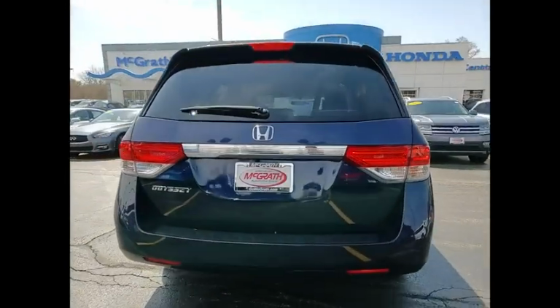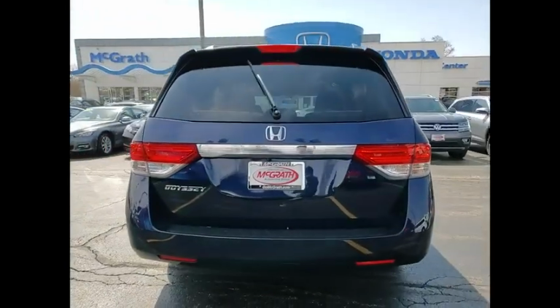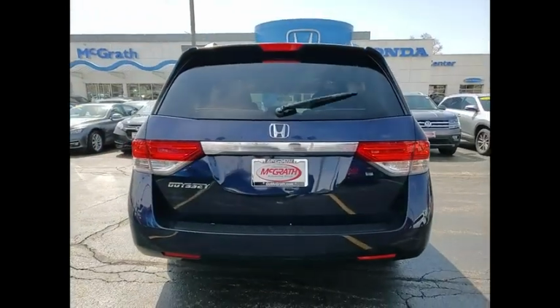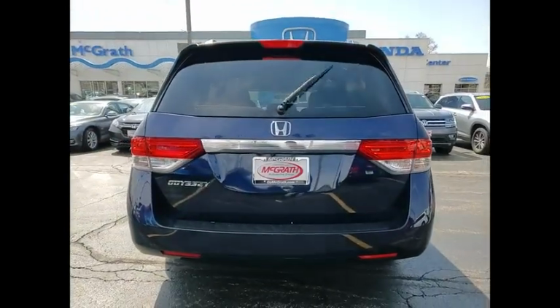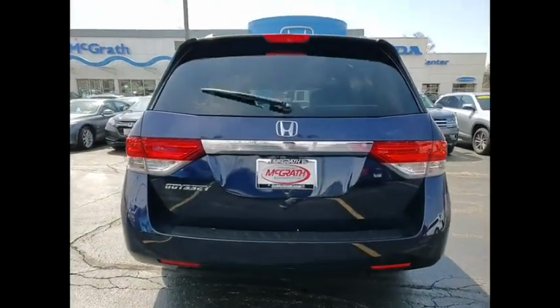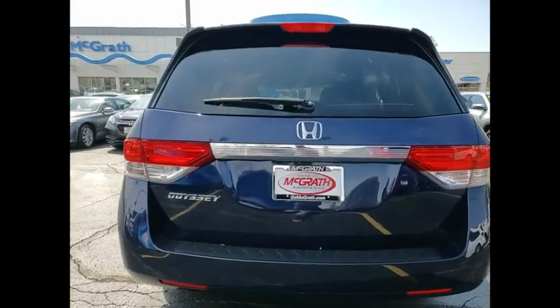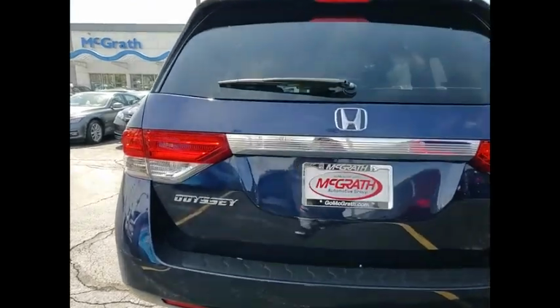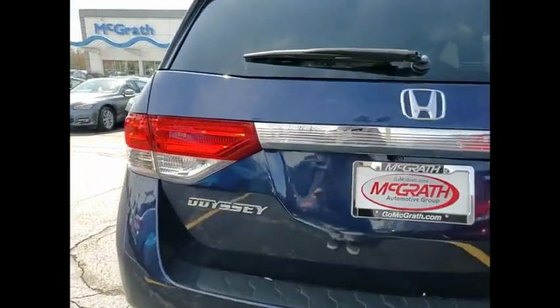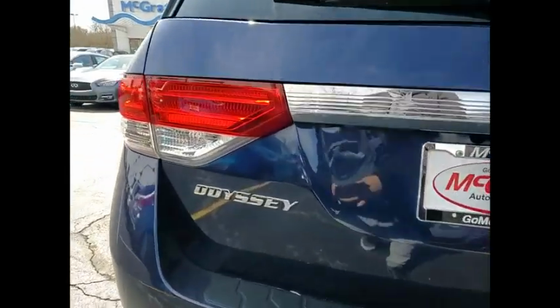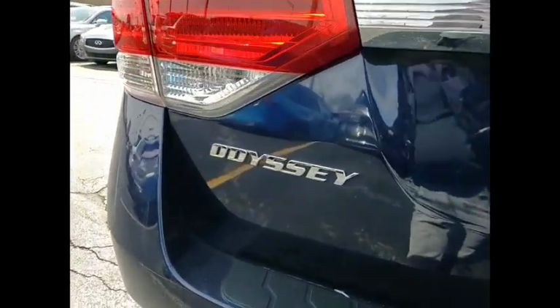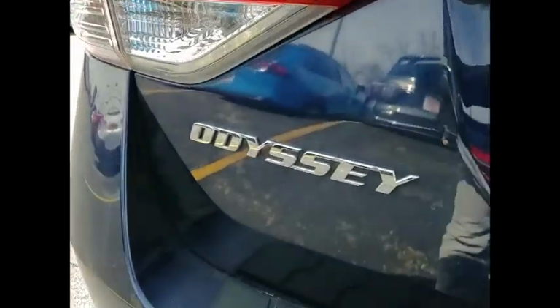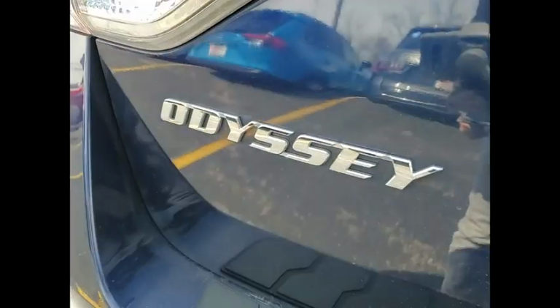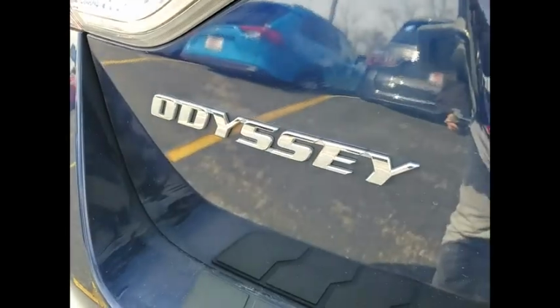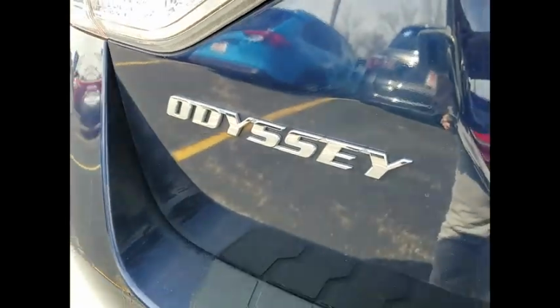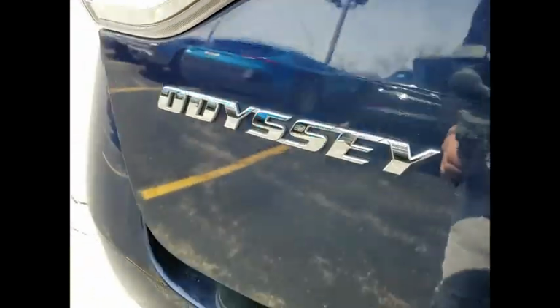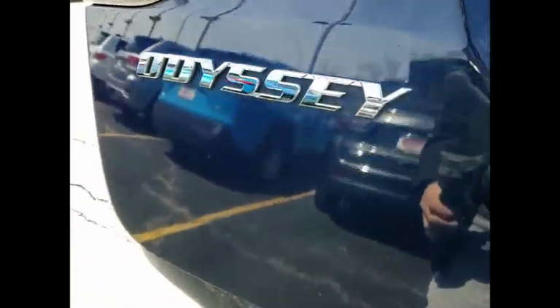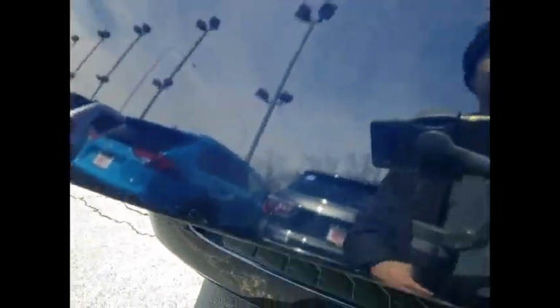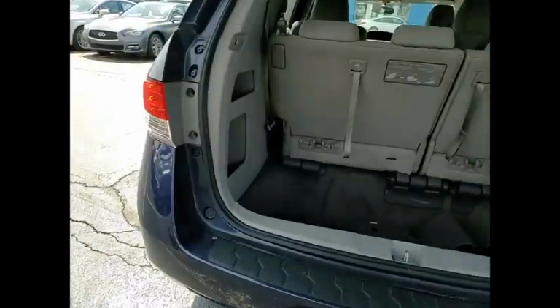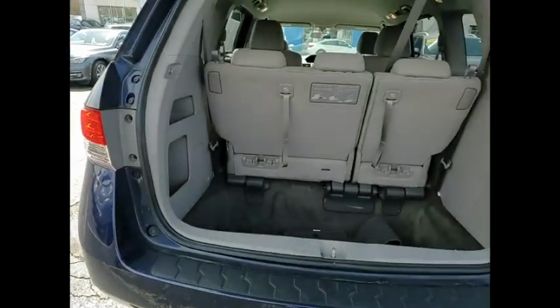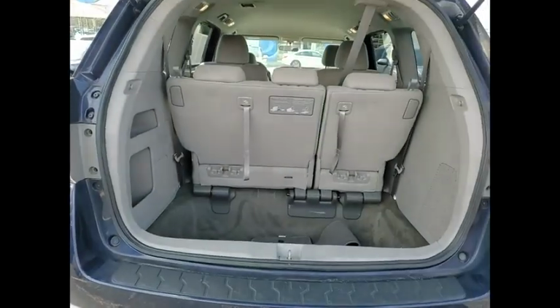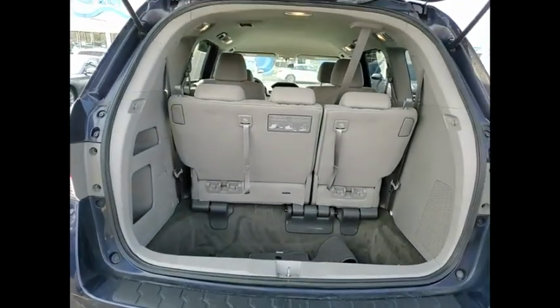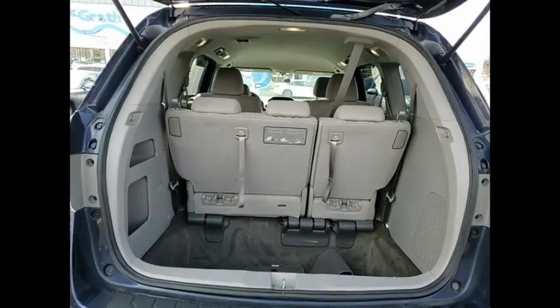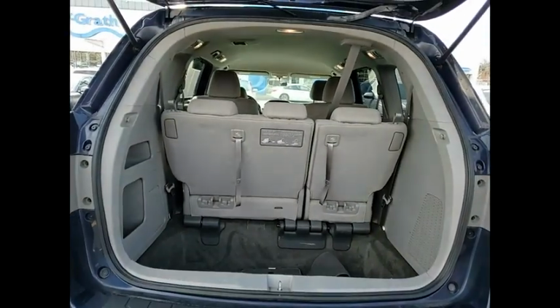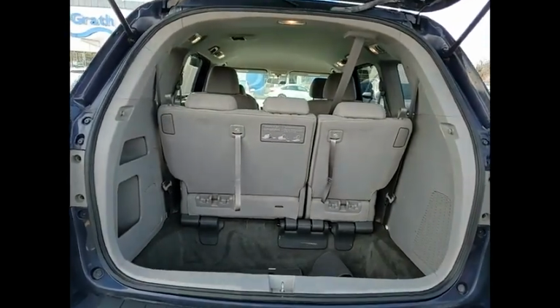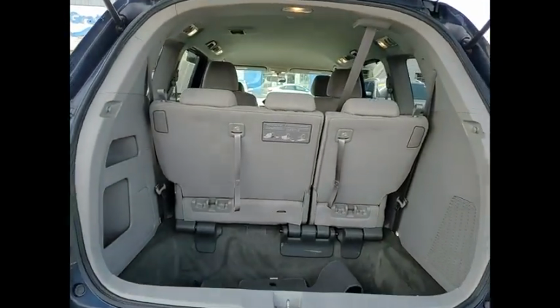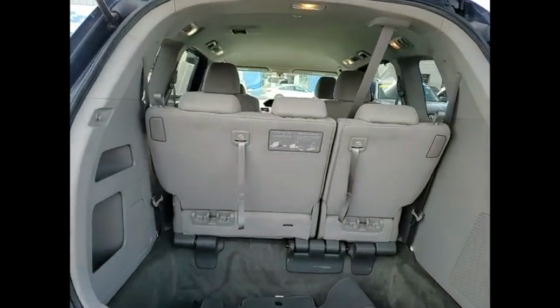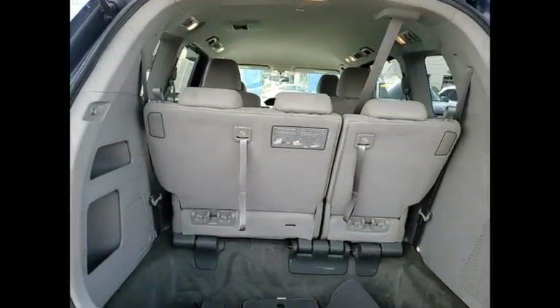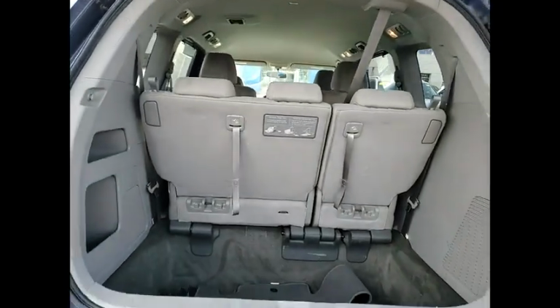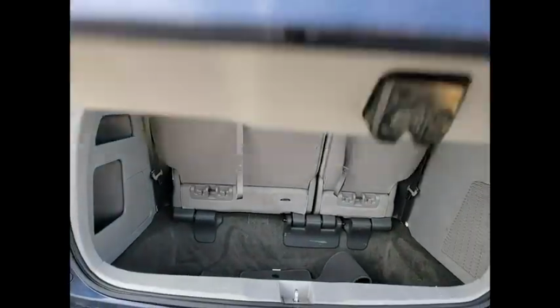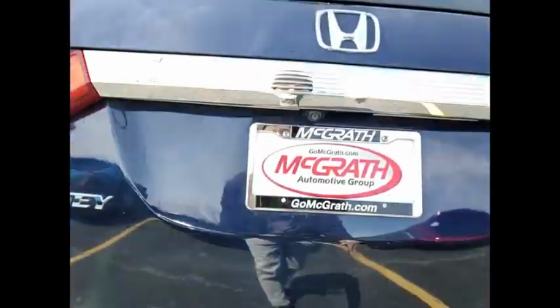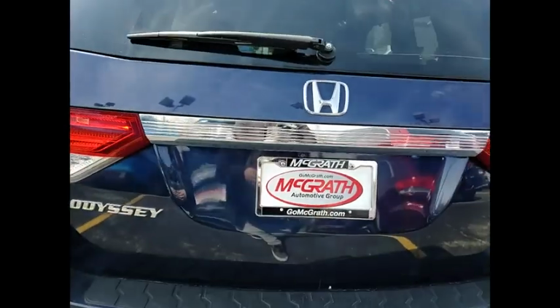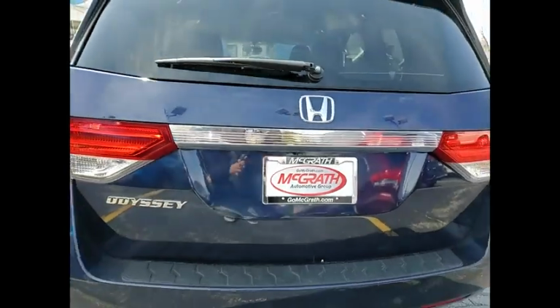Tire pressure monitor, heated mirrors, aluminum wheels, rear spoiler, brake assist, traction control, stability control, daytime running lights, engine immobilizer, driver and eliminated vanity mirror.